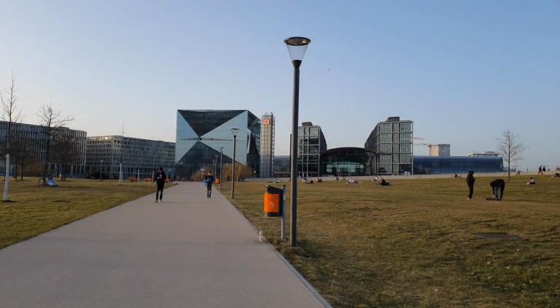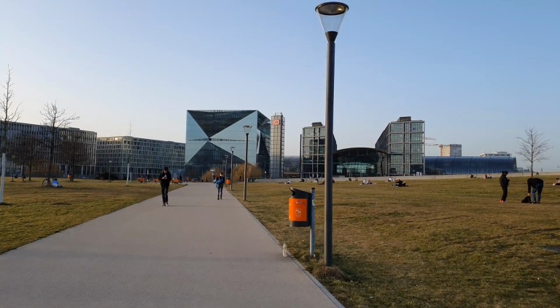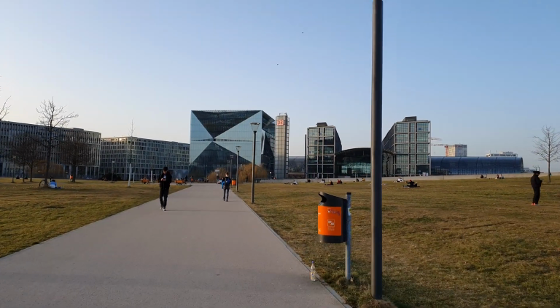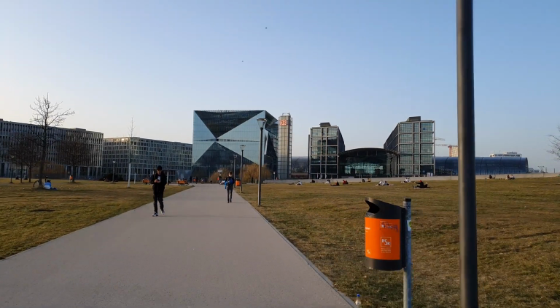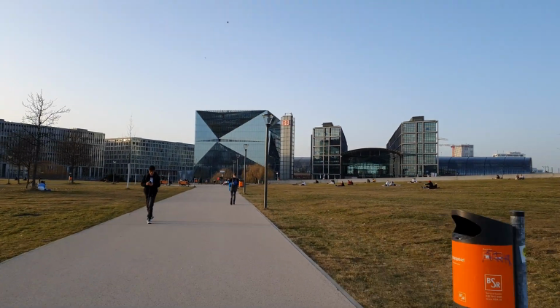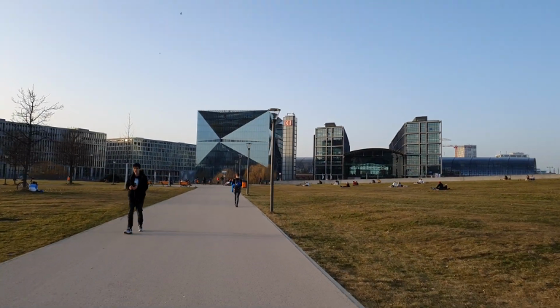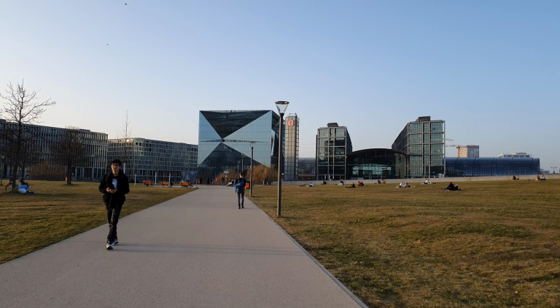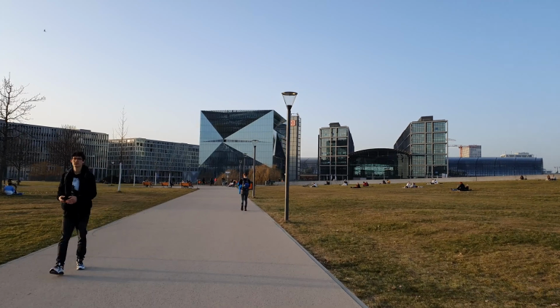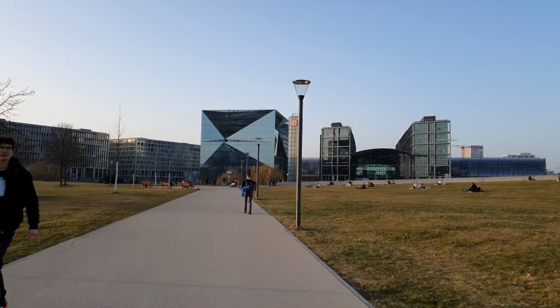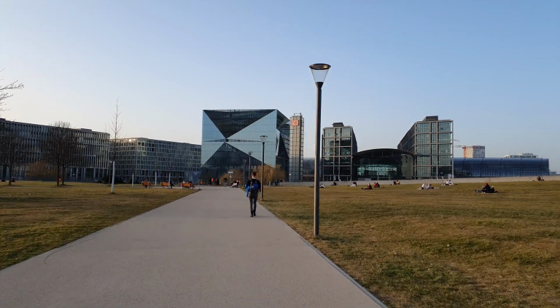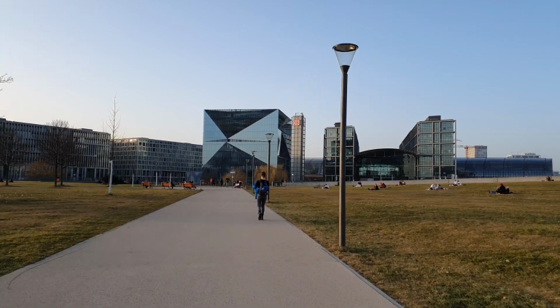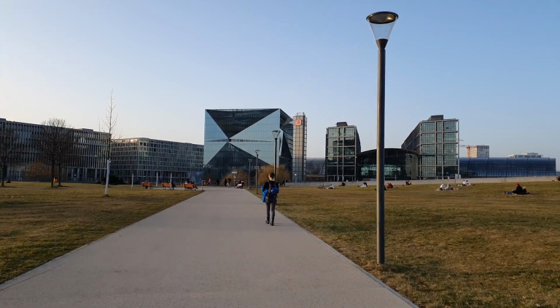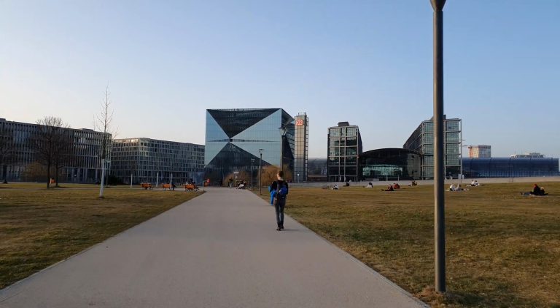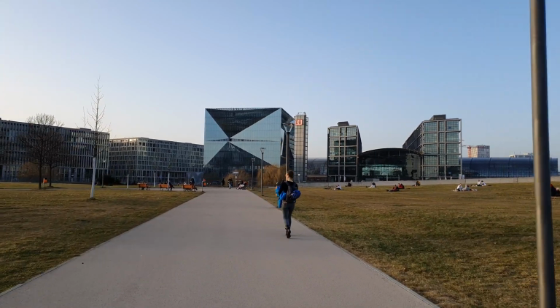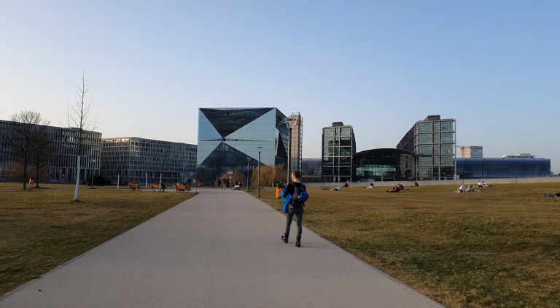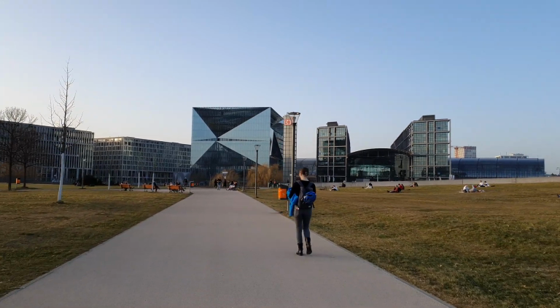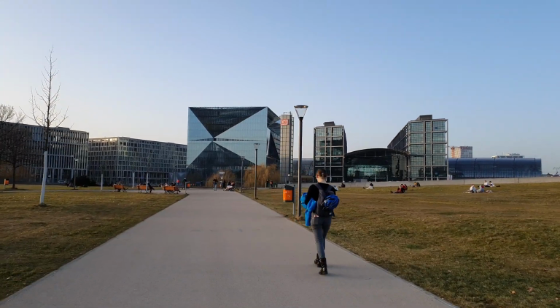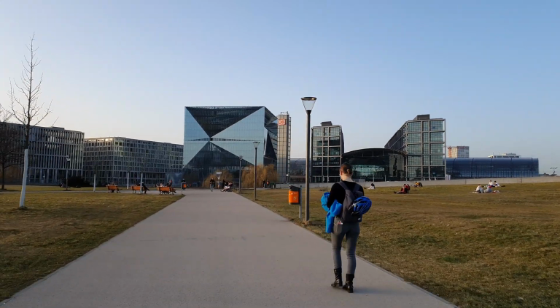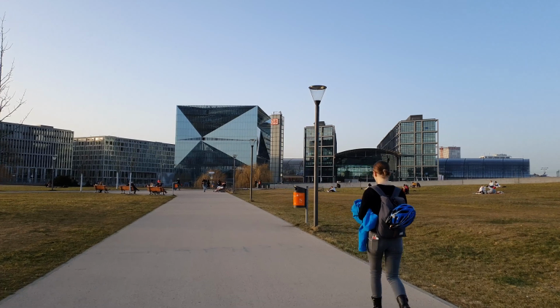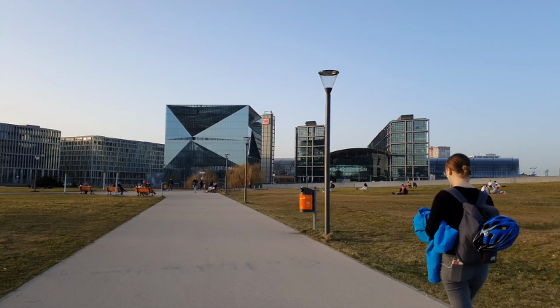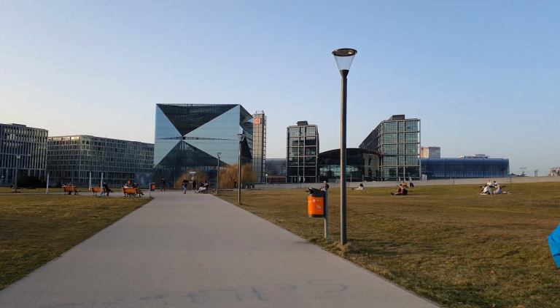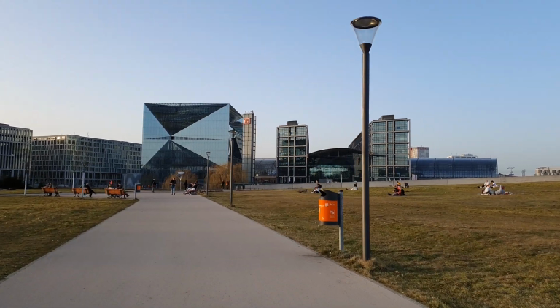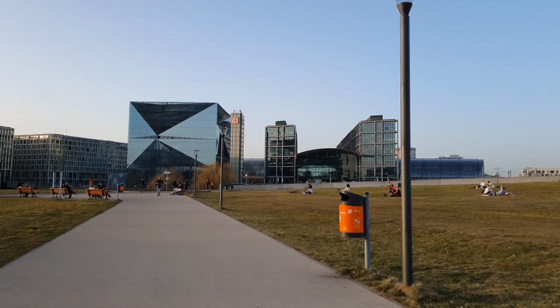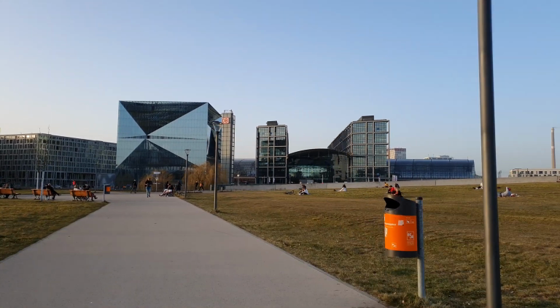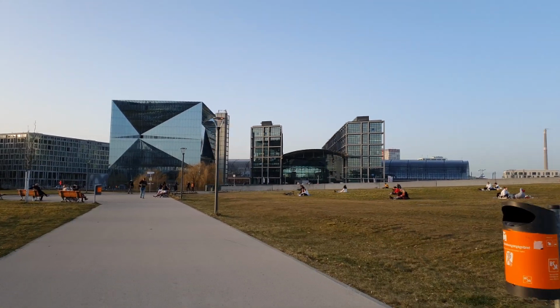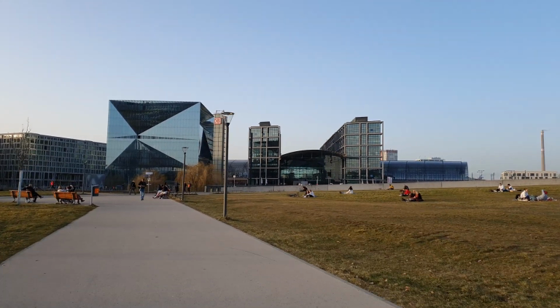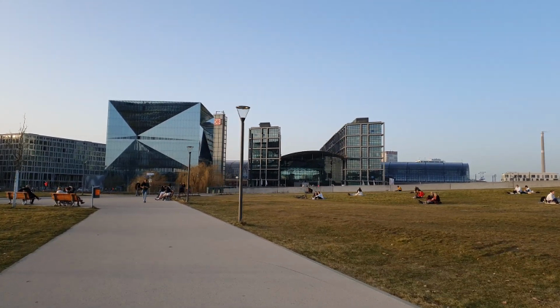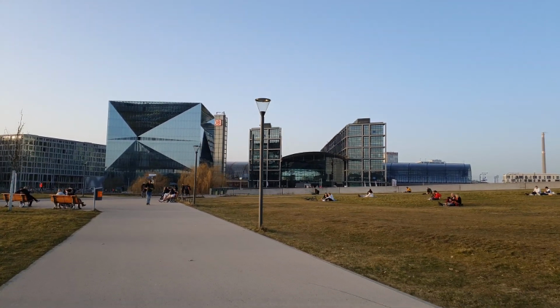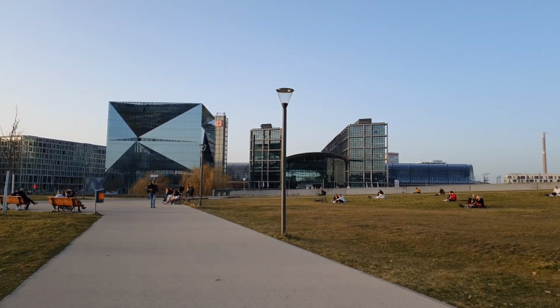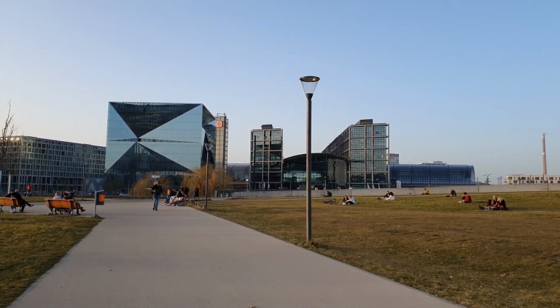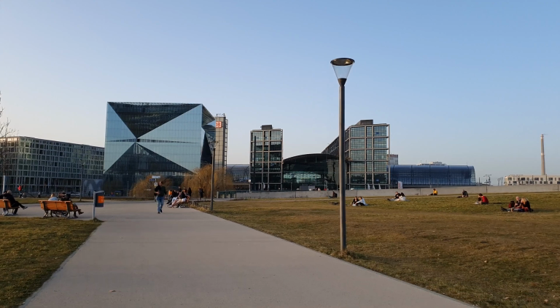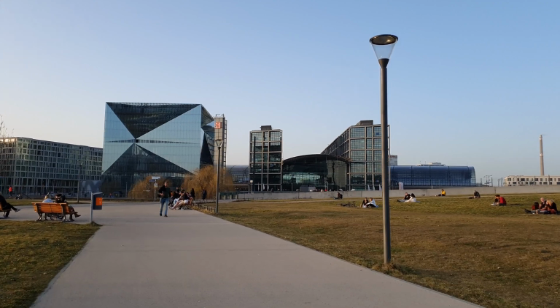Can a cube be intelligent? According to CA Immo Germany, the real estate company that erected the building called Cube Berlin, yes. The Cube Berlin is the smartest building in Europe, they say.